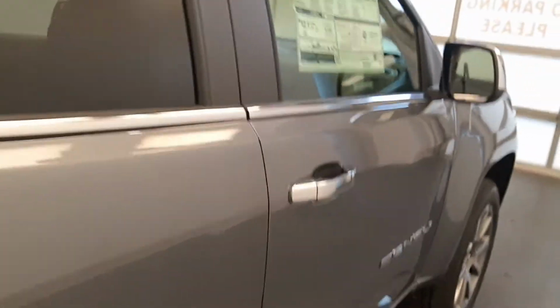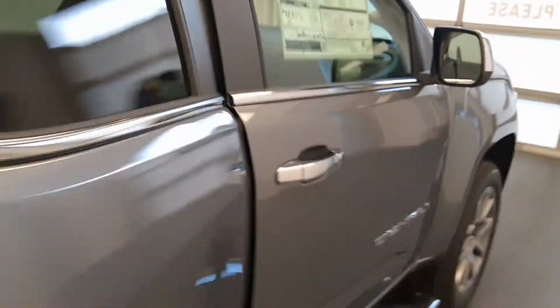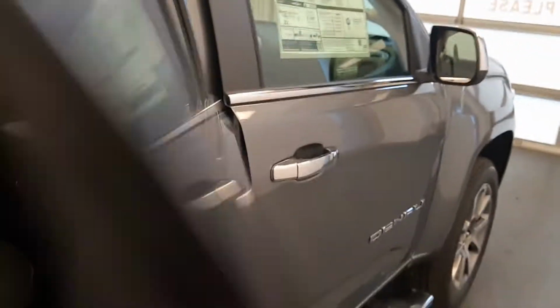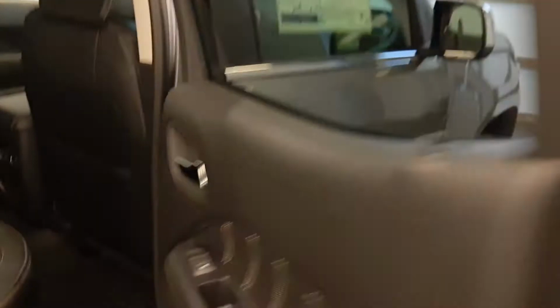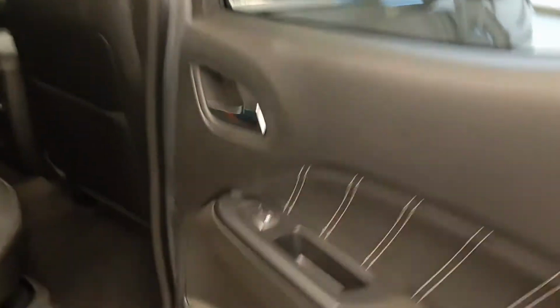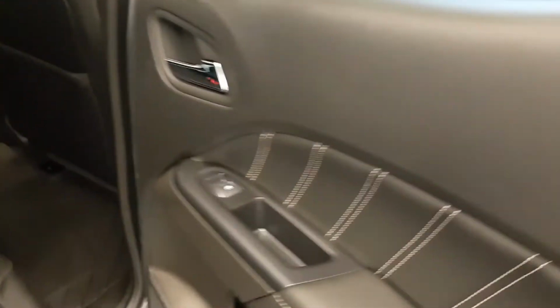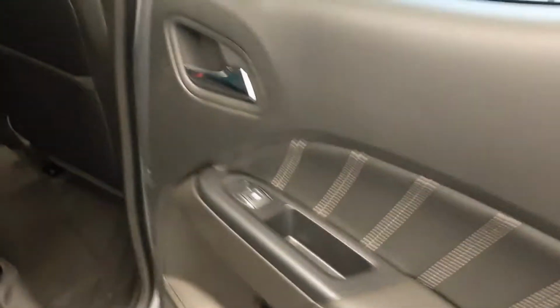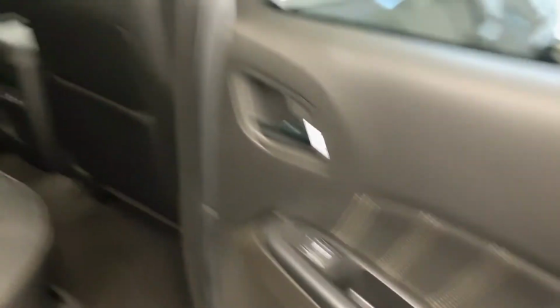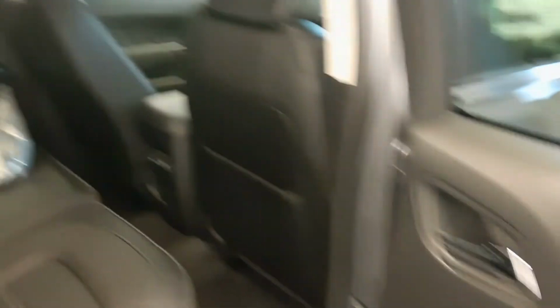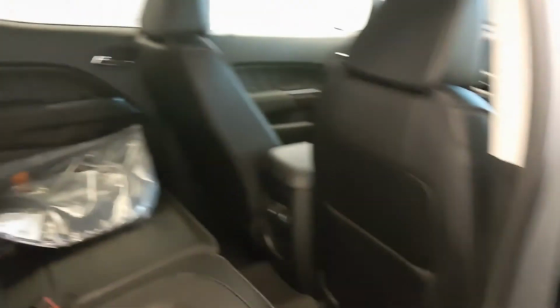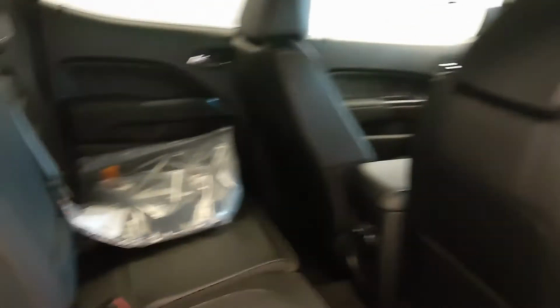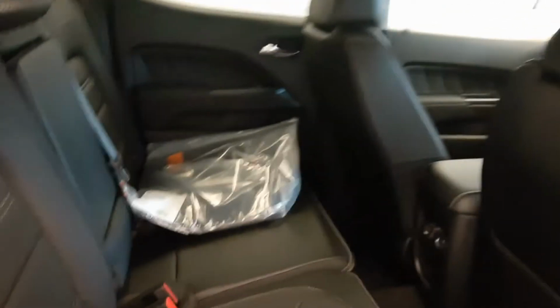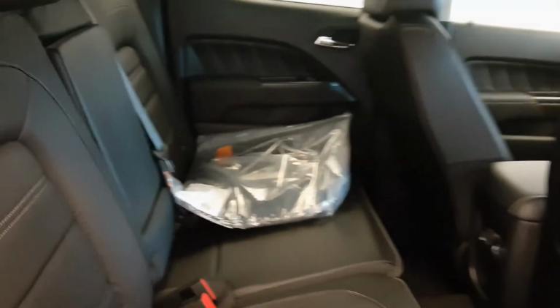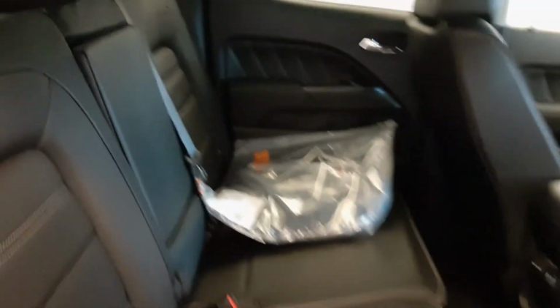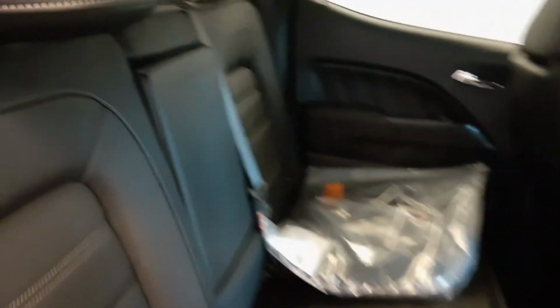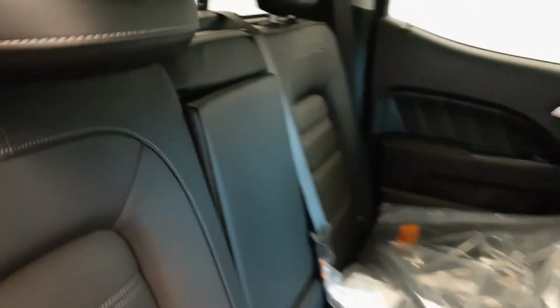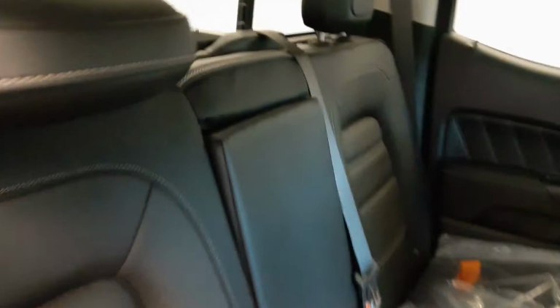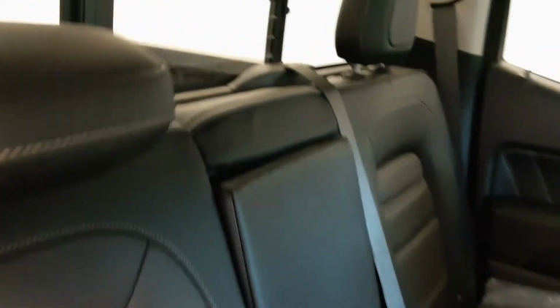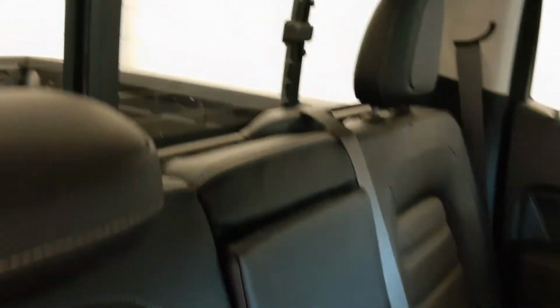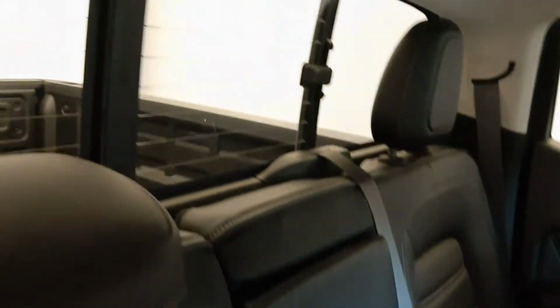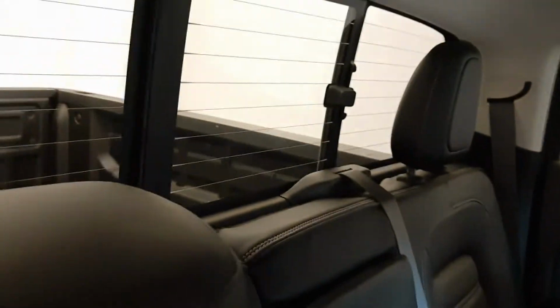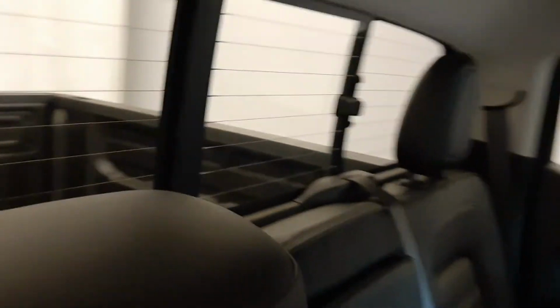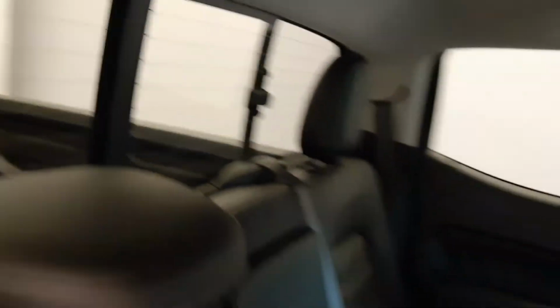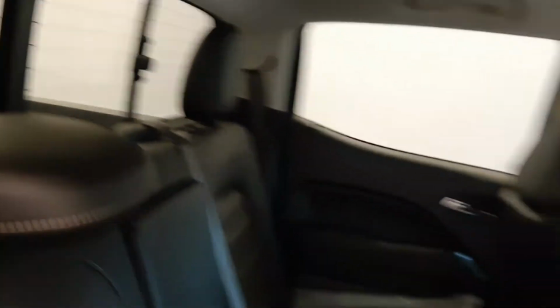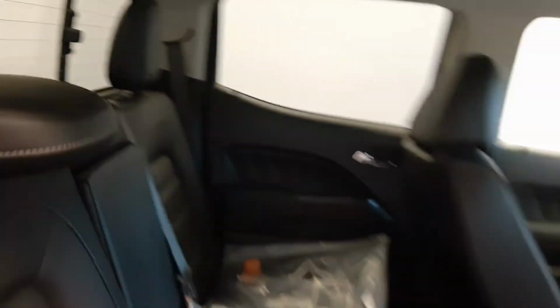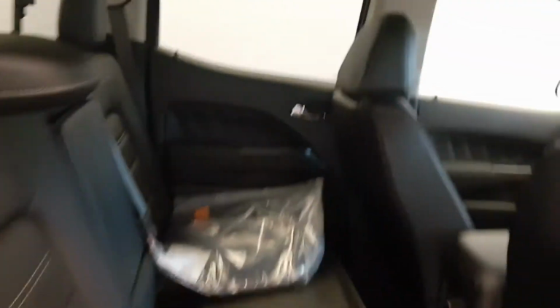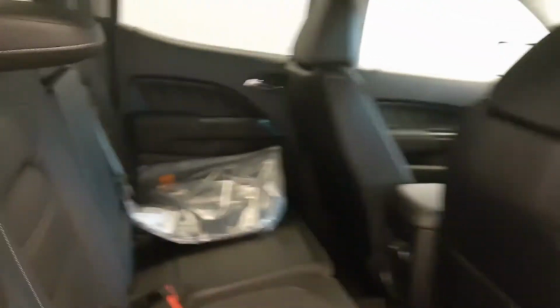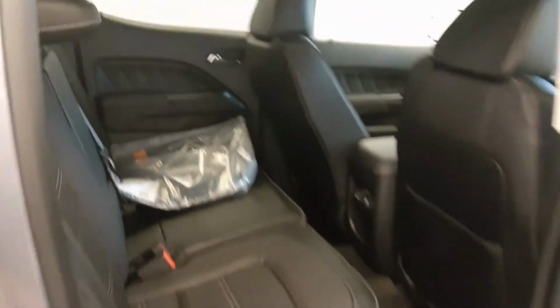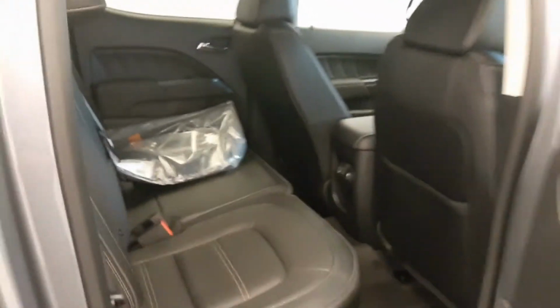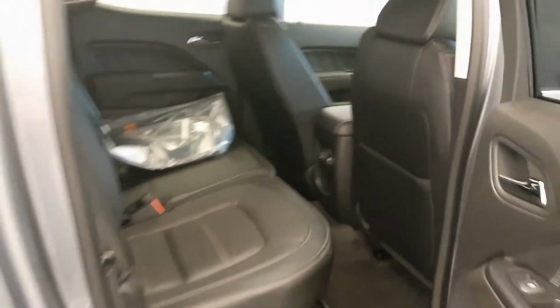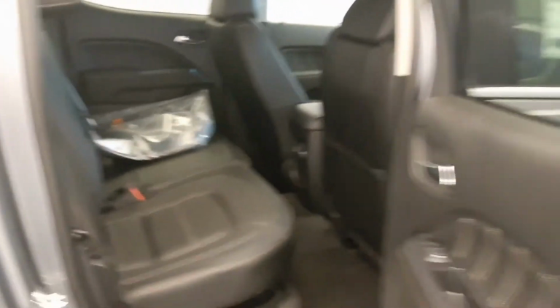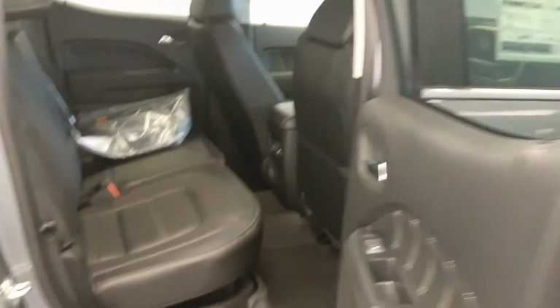Rear options include power windows, 60-40 split bench seats with armrests and cup holders, sliding rear window, and you can fold the seats up or down for more storage space.